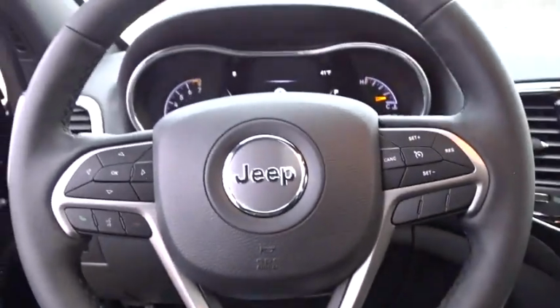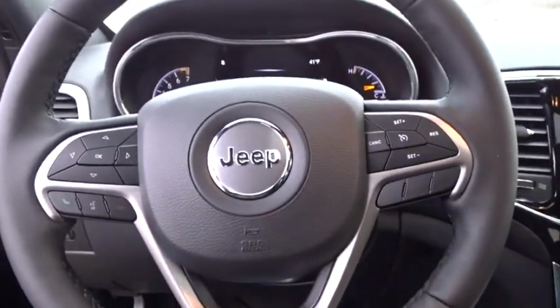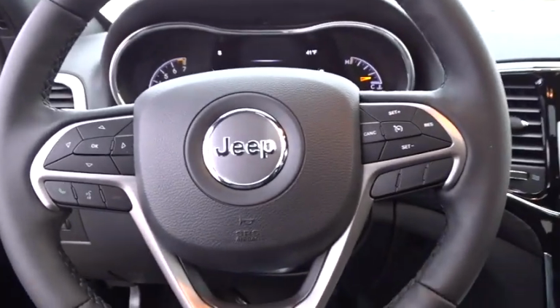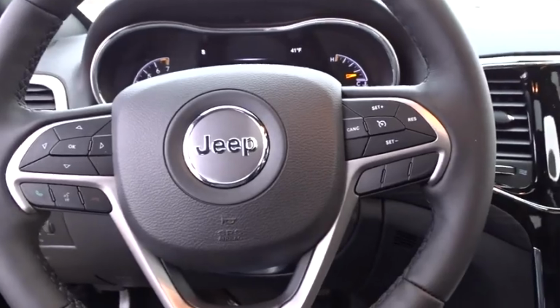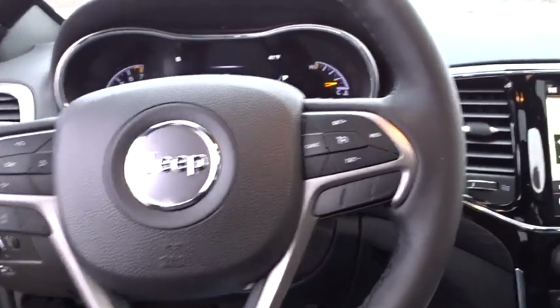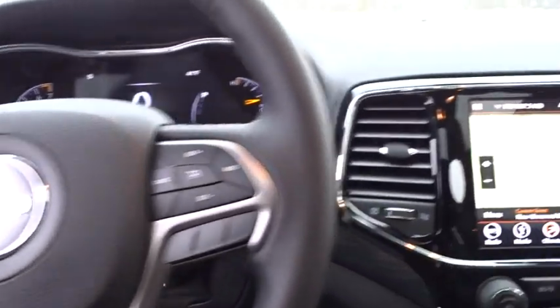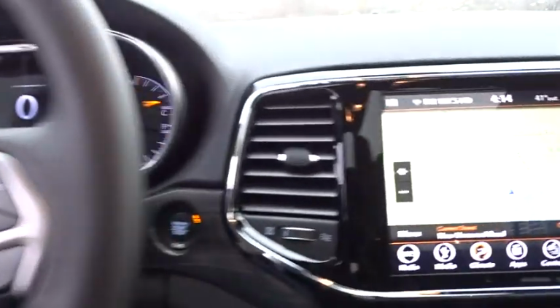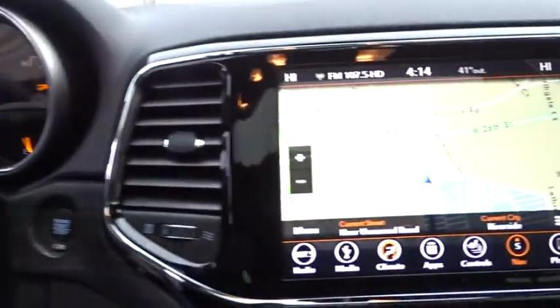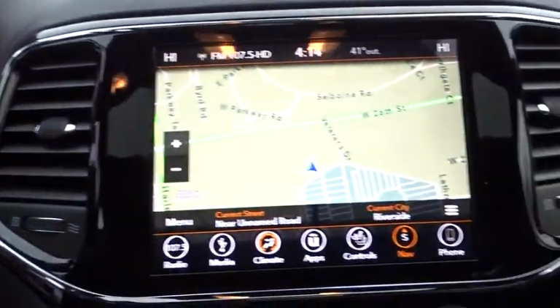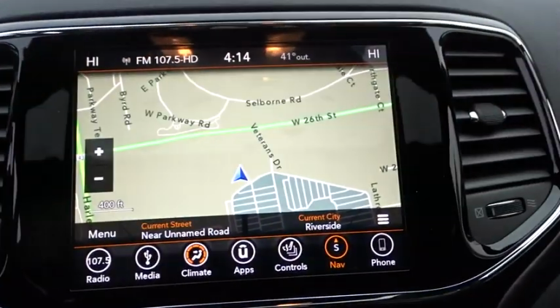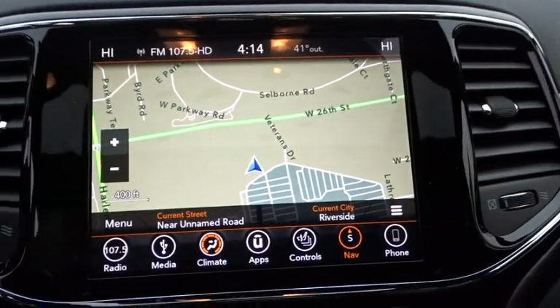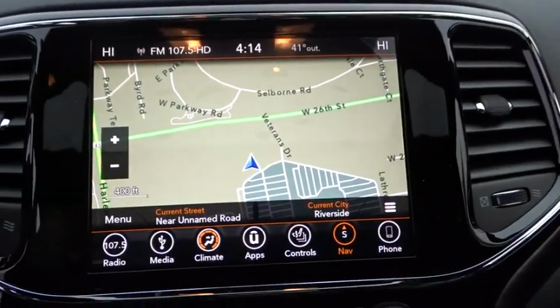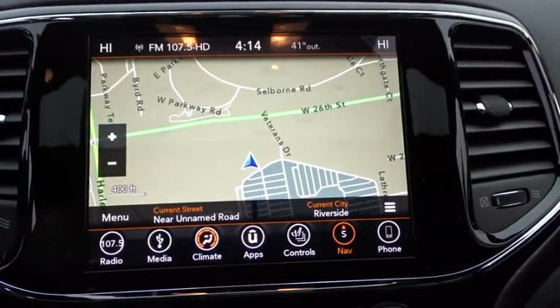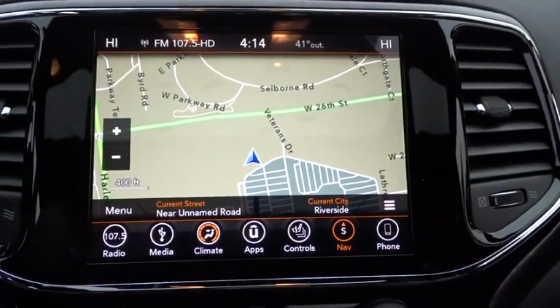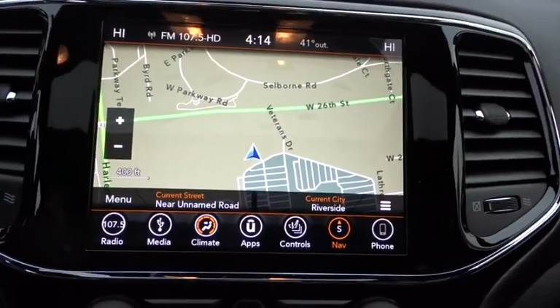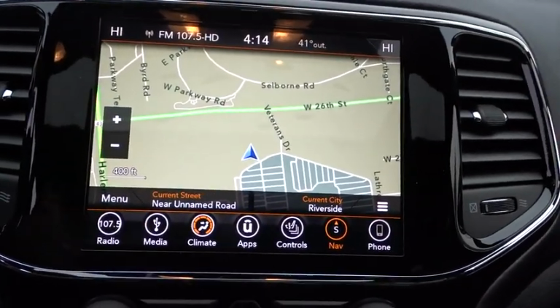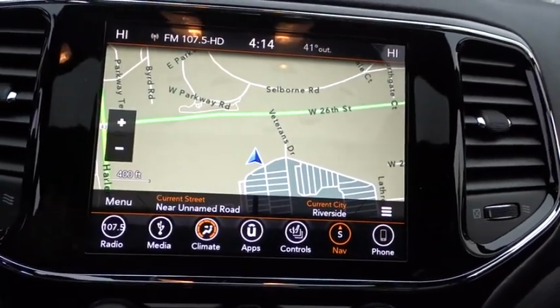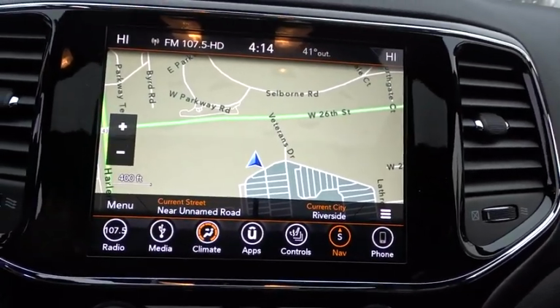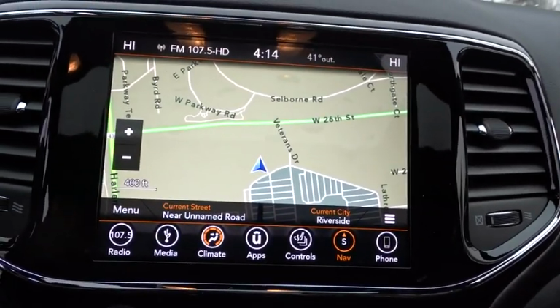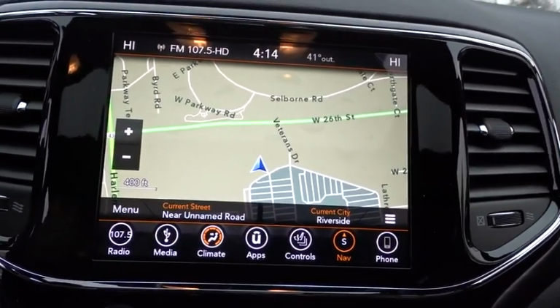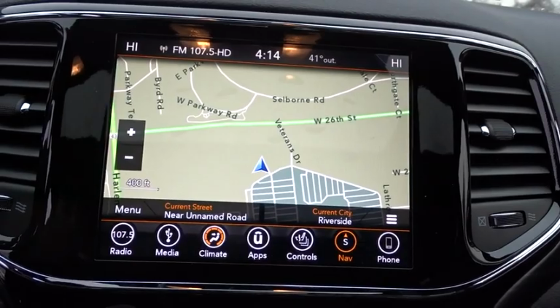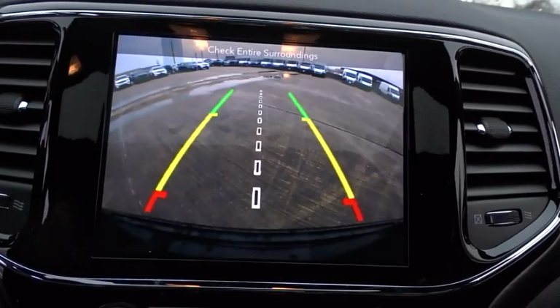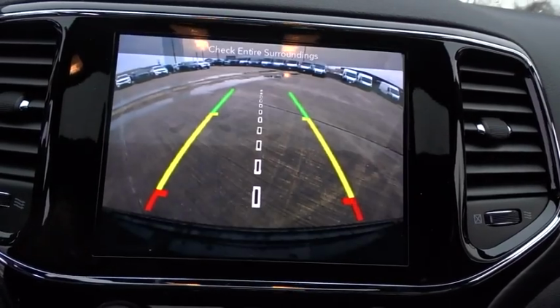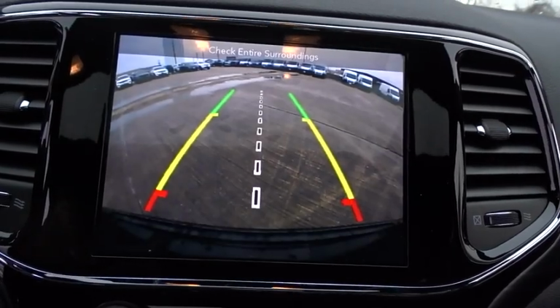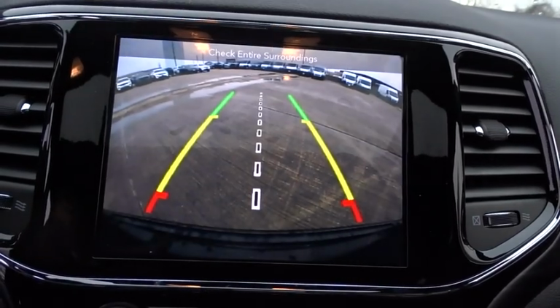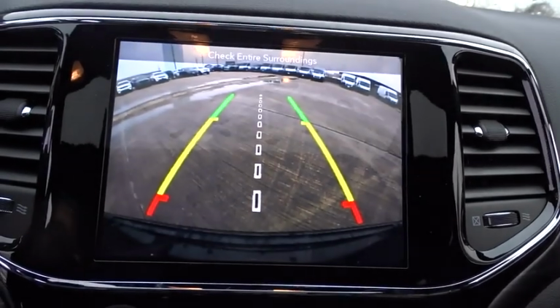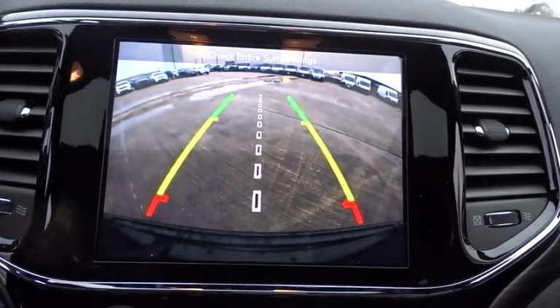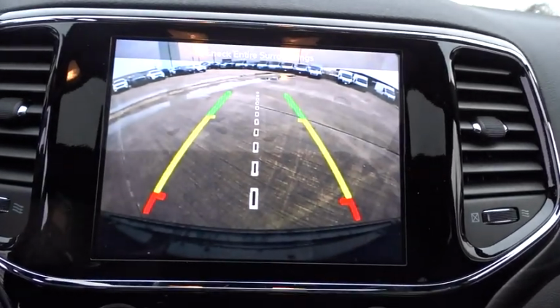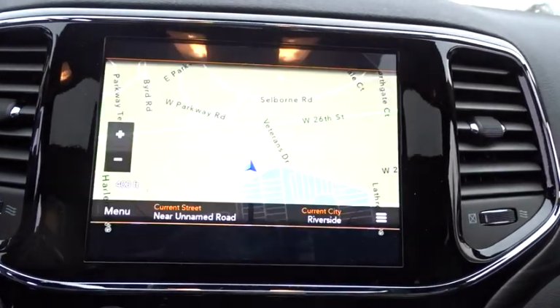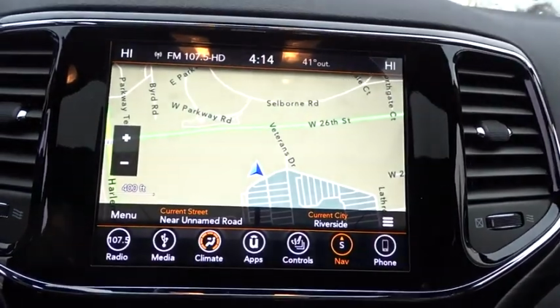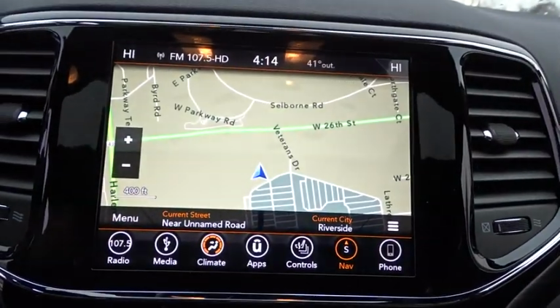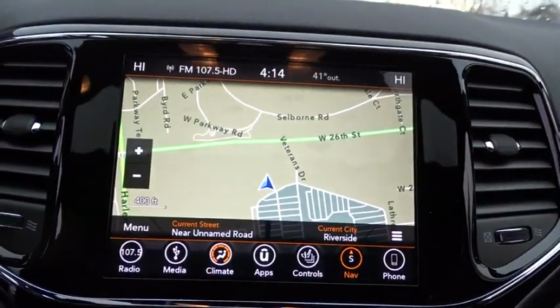Power windows, daytime running lights, airbags, tachometer, rear wiper, head-up display, power heated outside mirrors, privacy glass, rear spoiler.